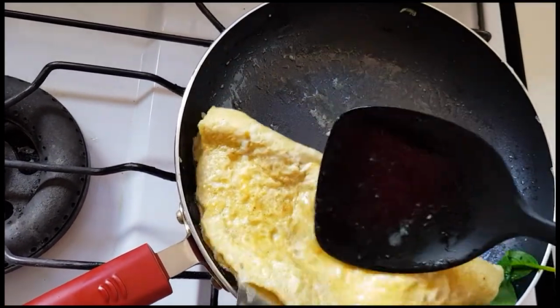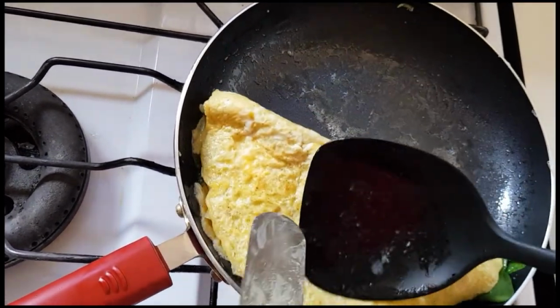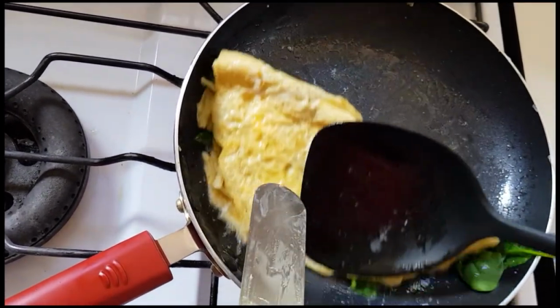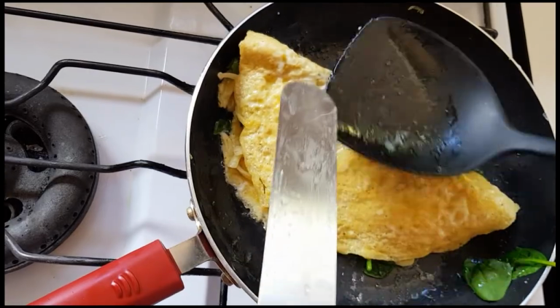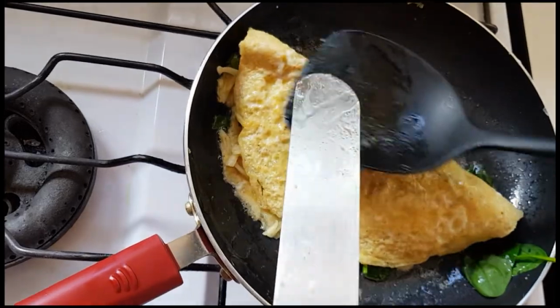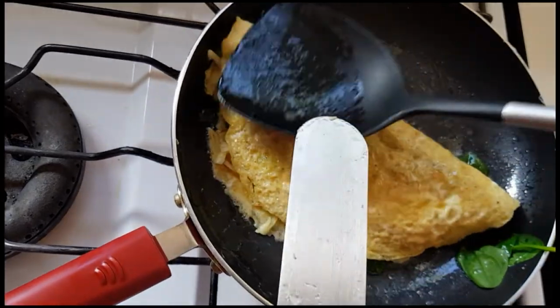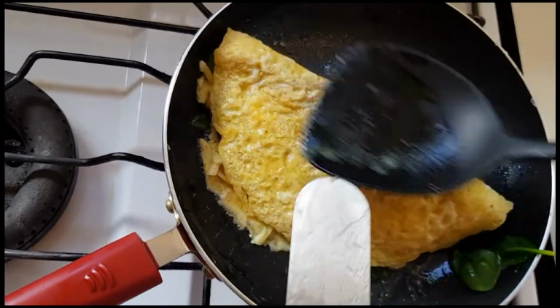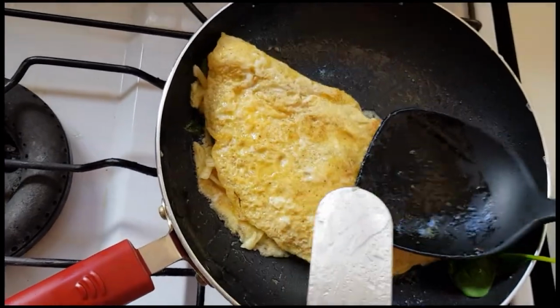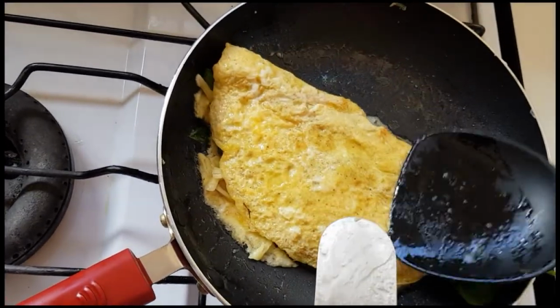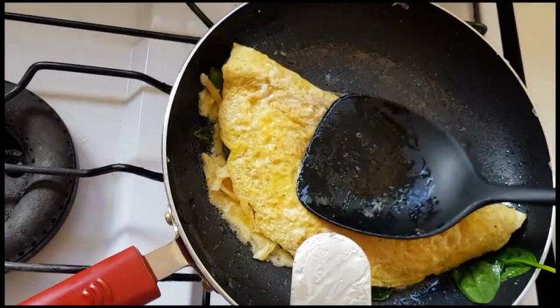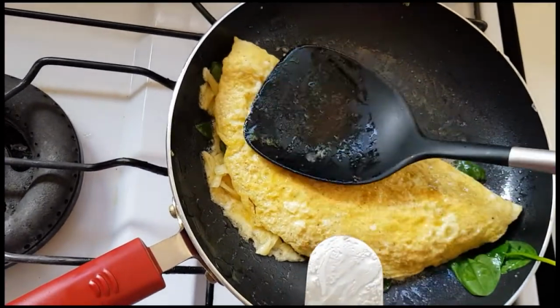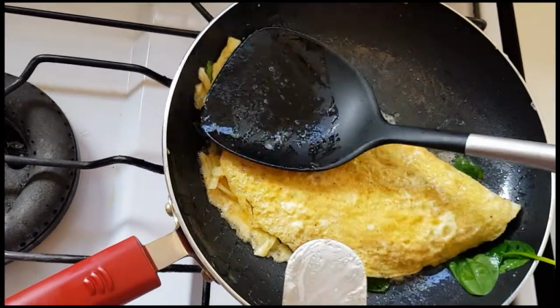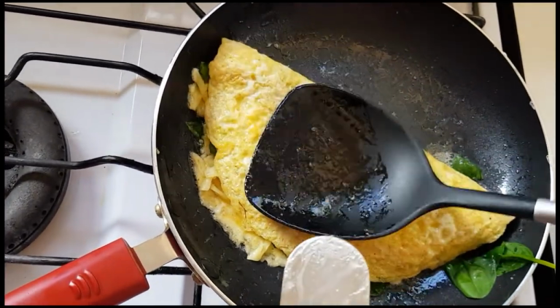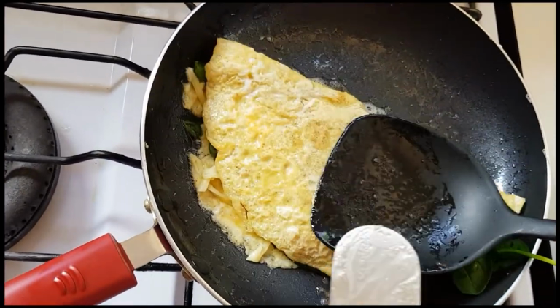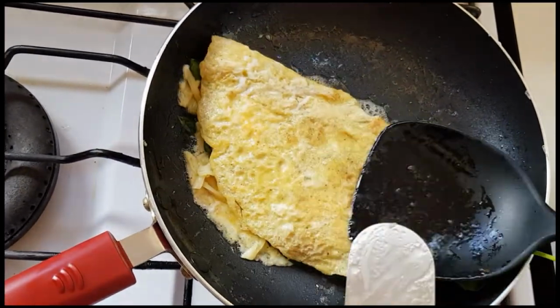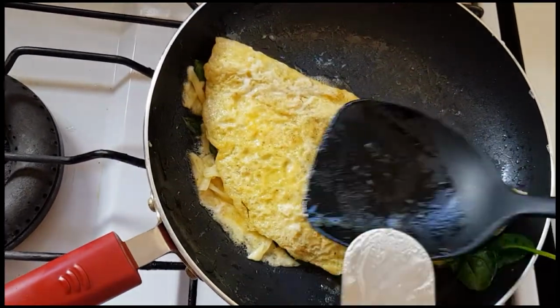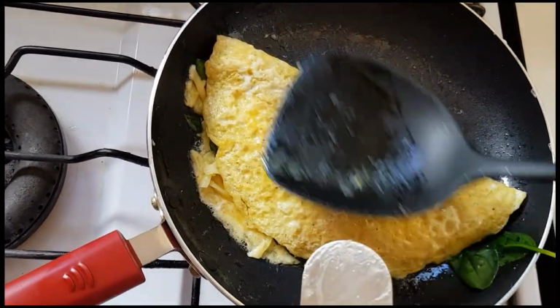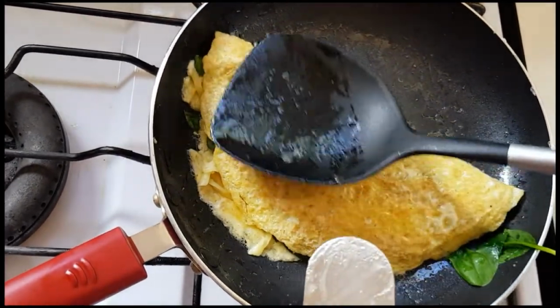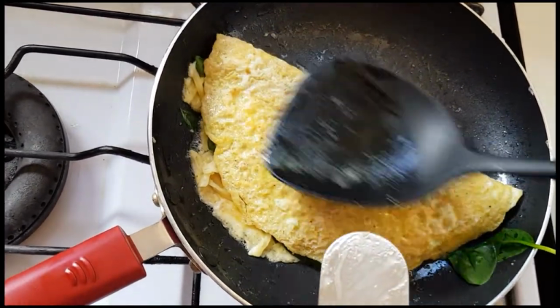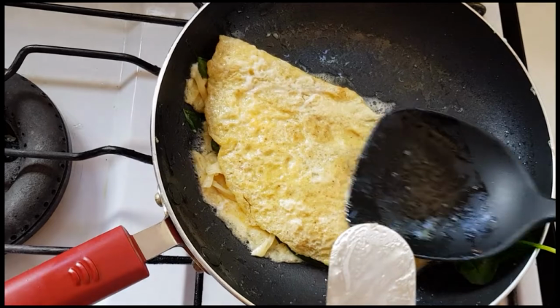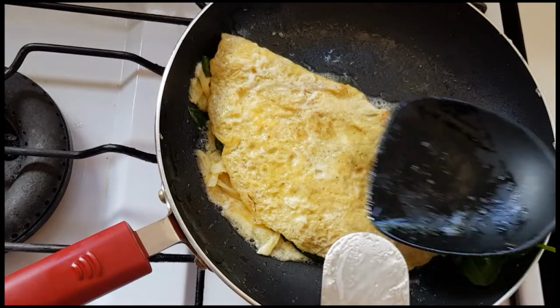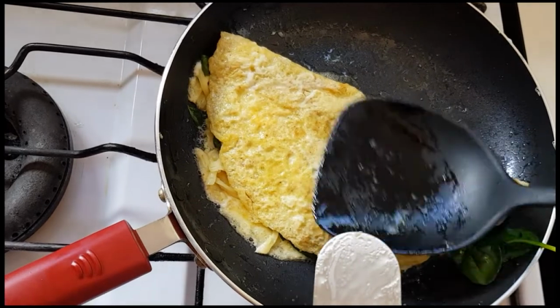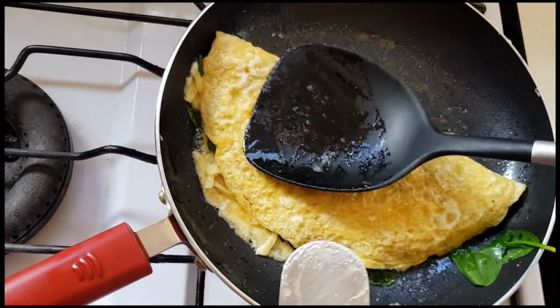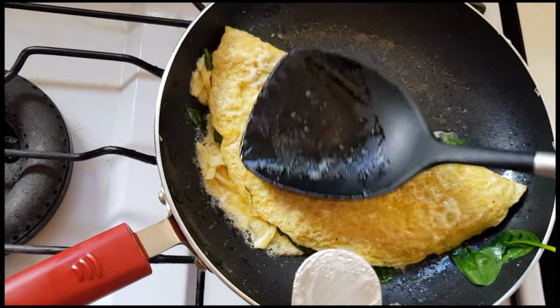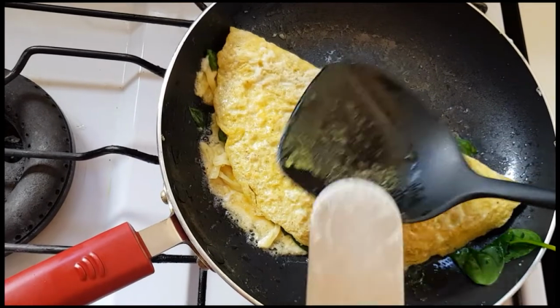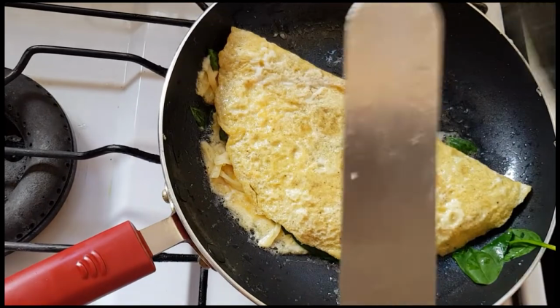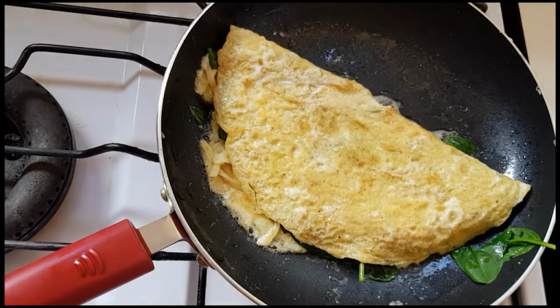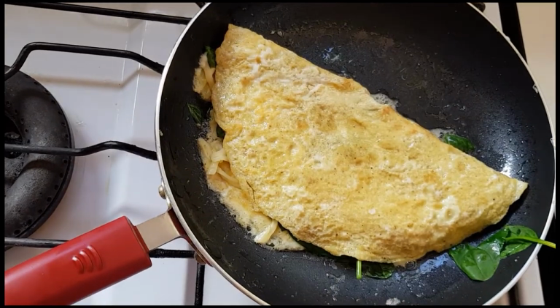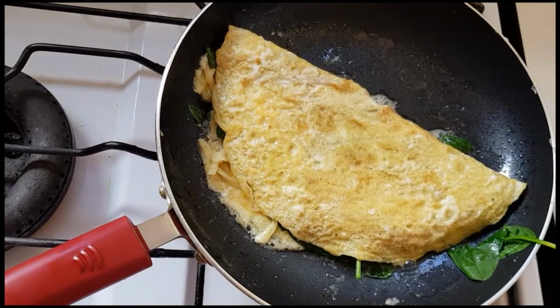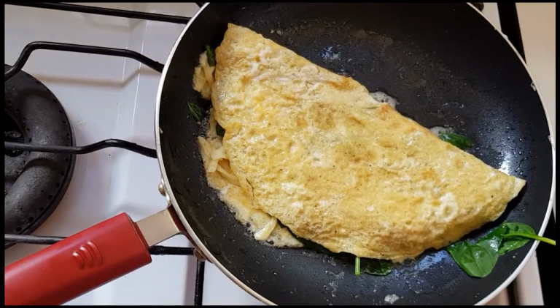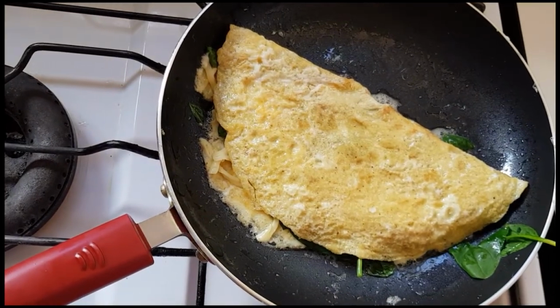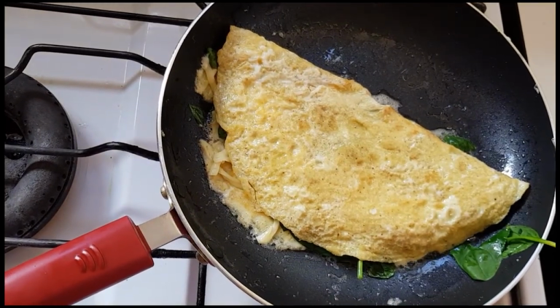So, if you like to eat breakfast, you can have this breakfast with mushrooms, spinach, cheese, and egg. You can eat this breakfast in a little bit.